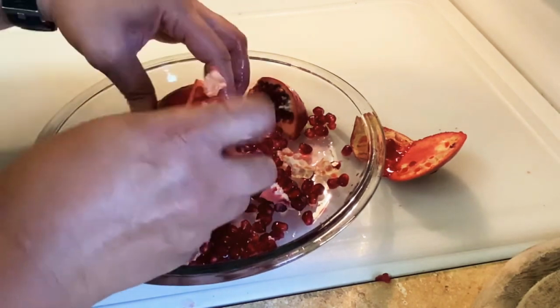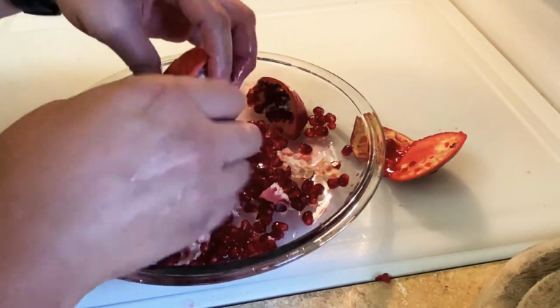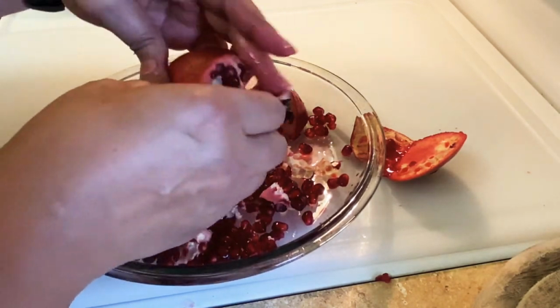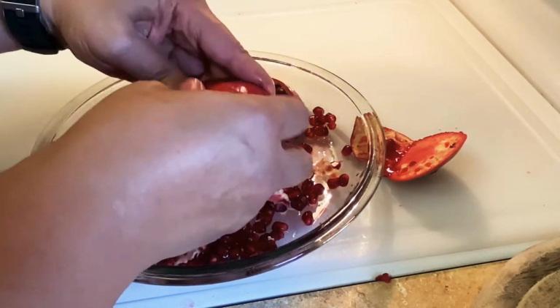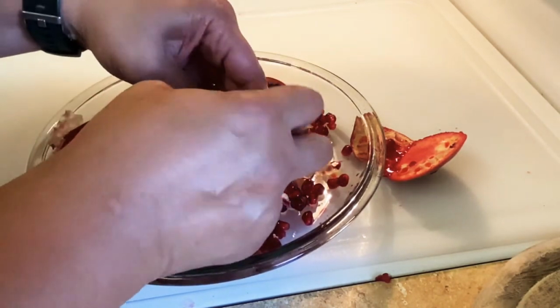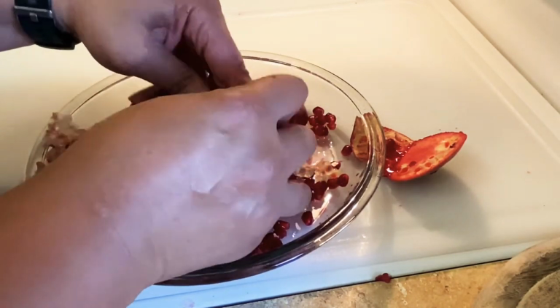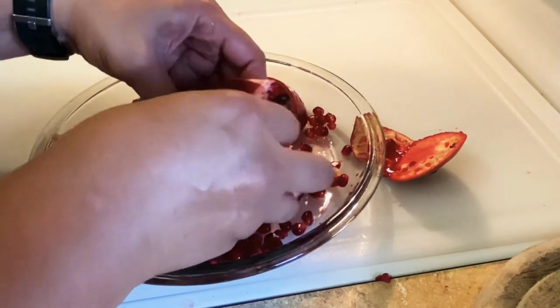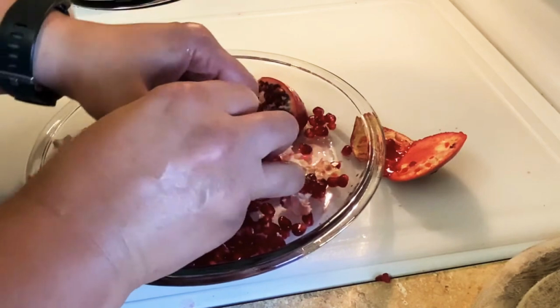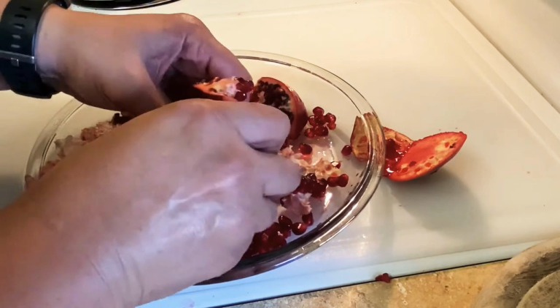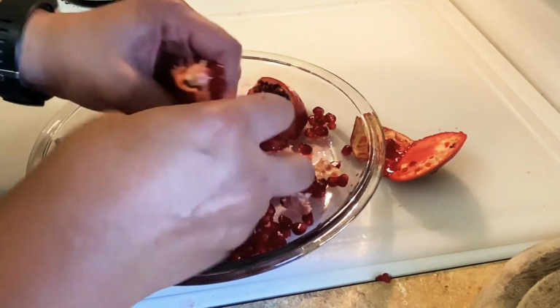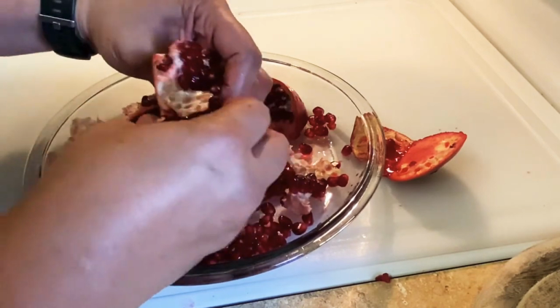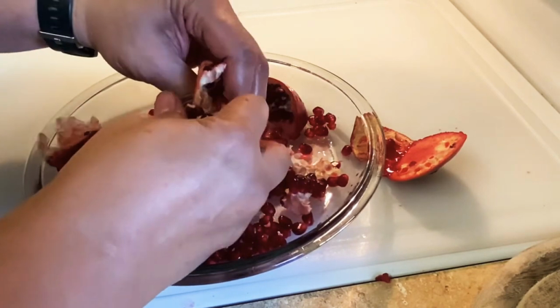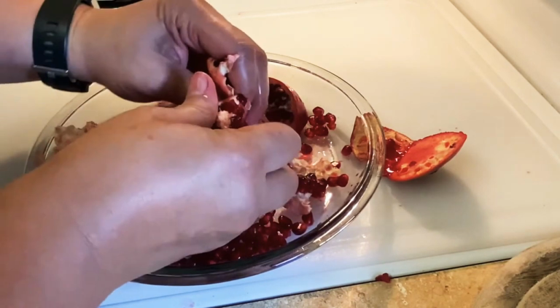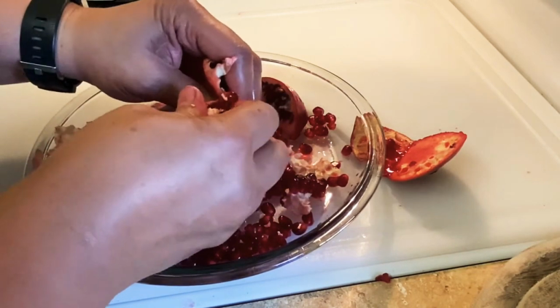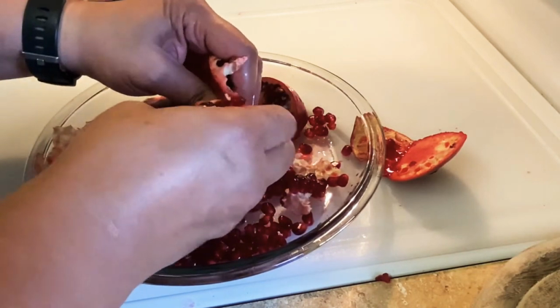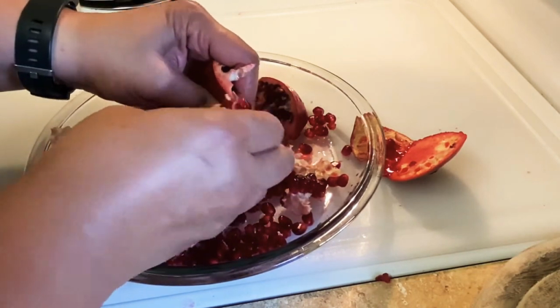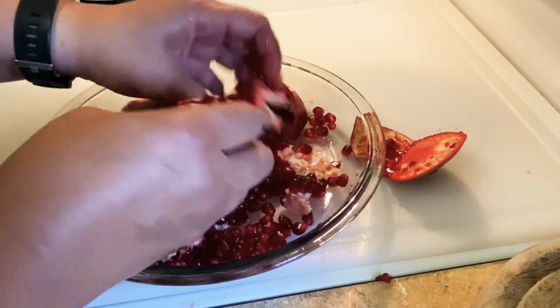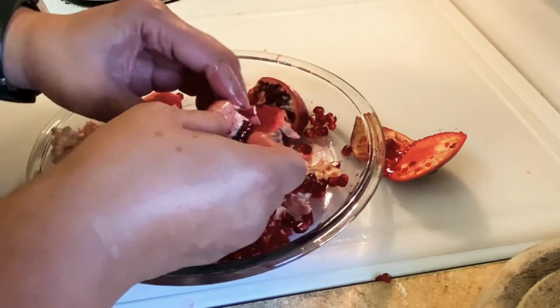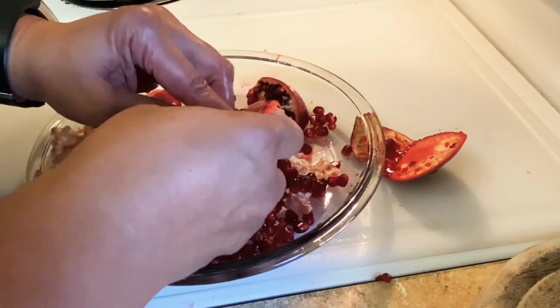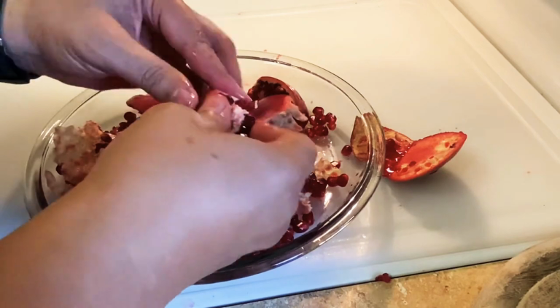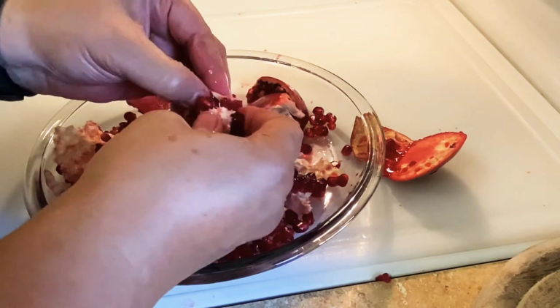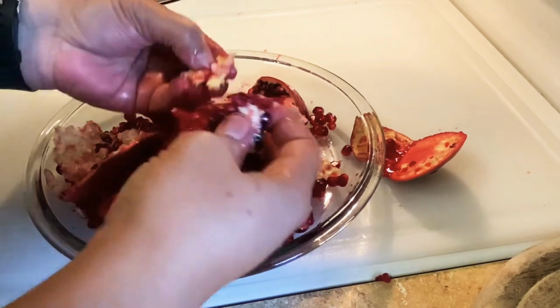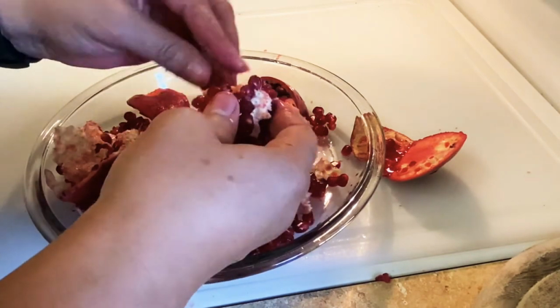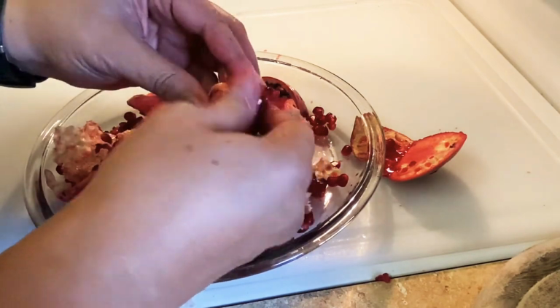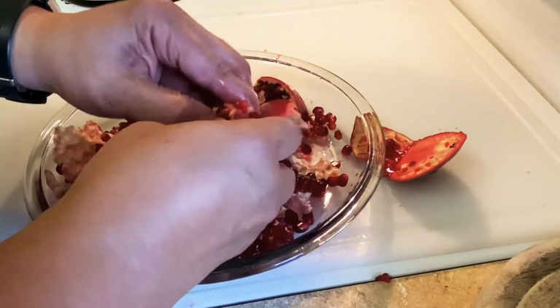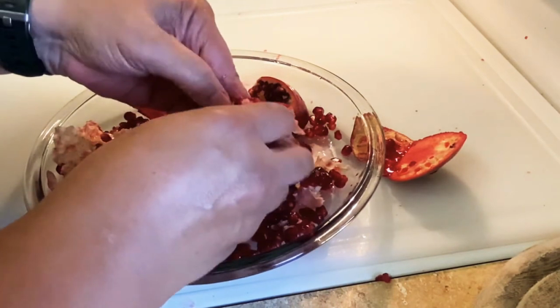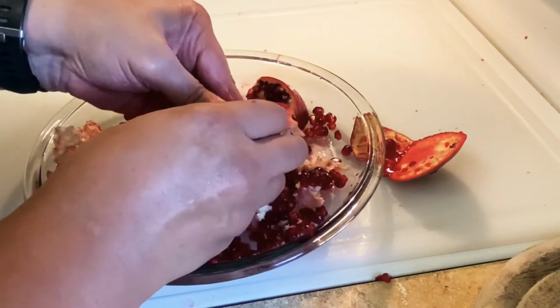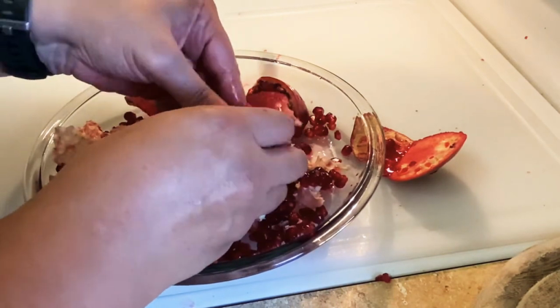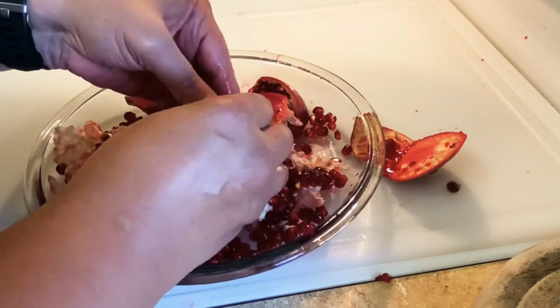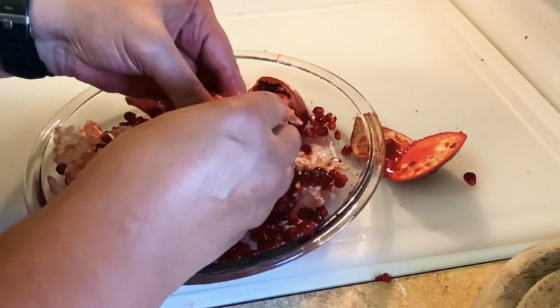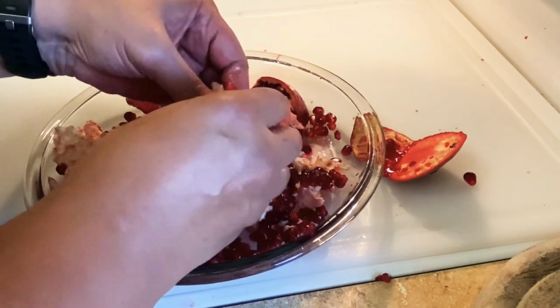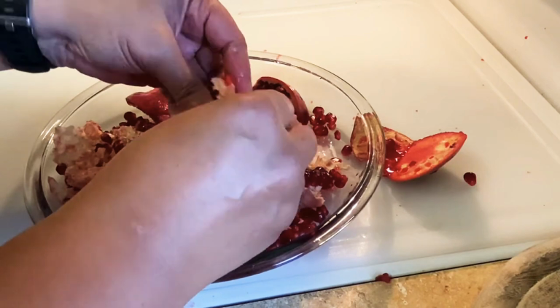It's kind of messy but it's worth it. You don't want to eat the white membrane, but you do want to just chew the seed up and get all that juice out of there and eat the whole seed.